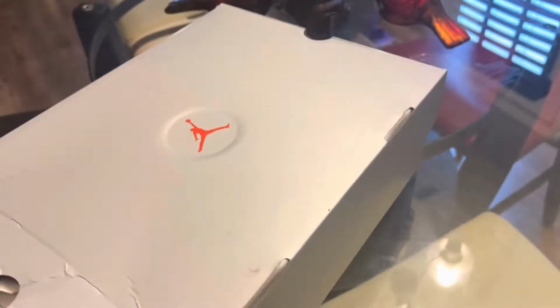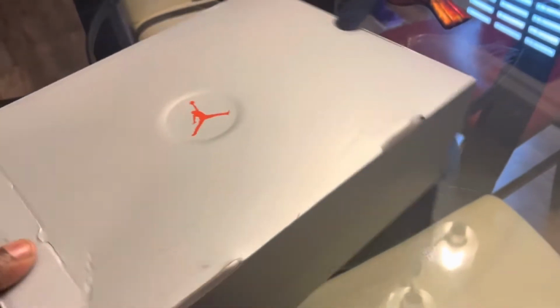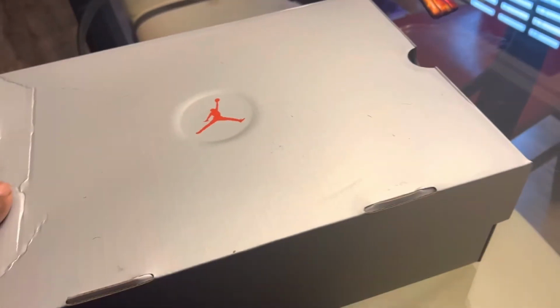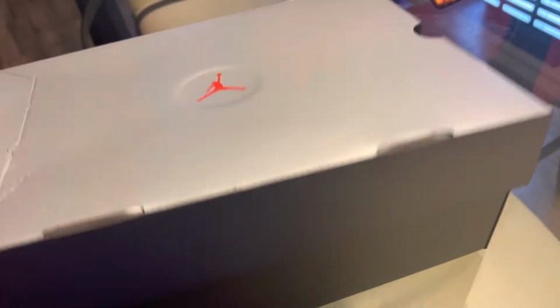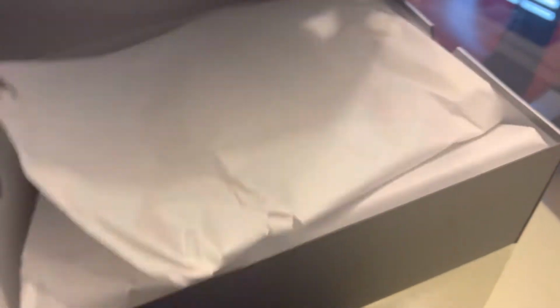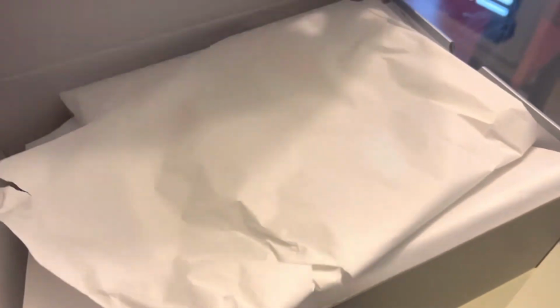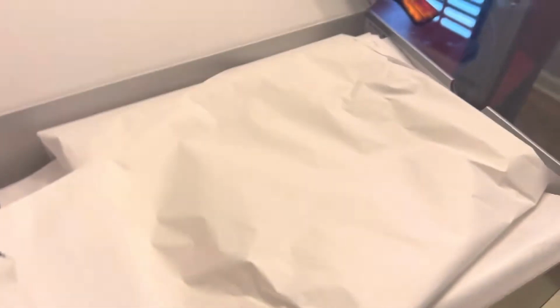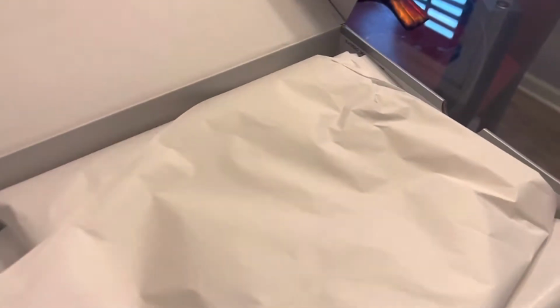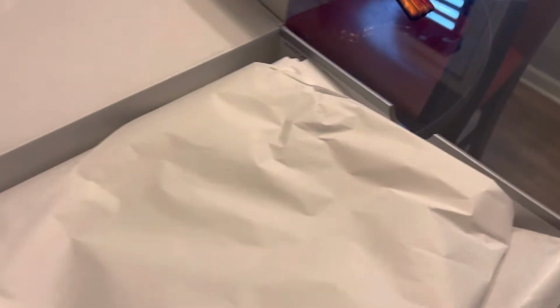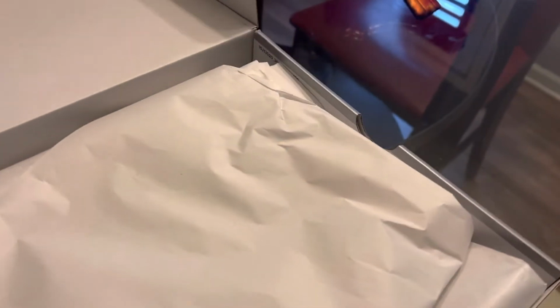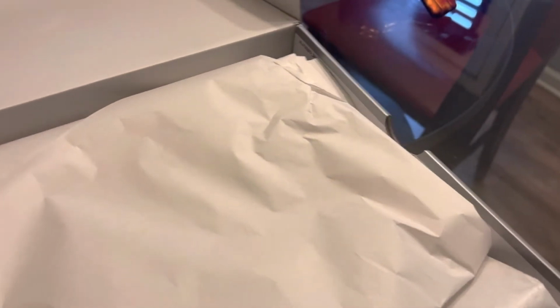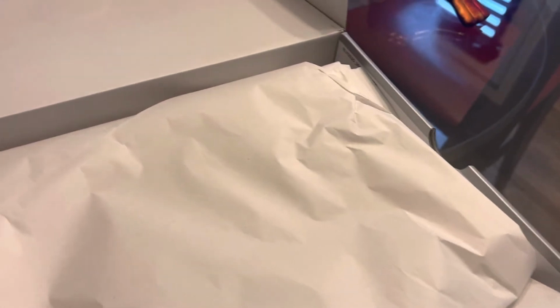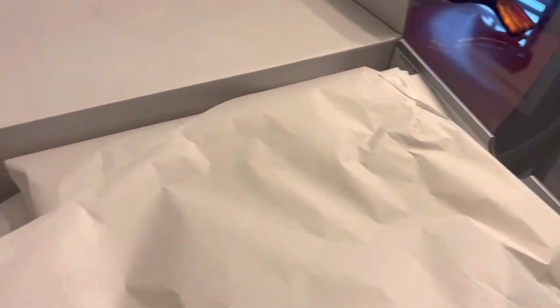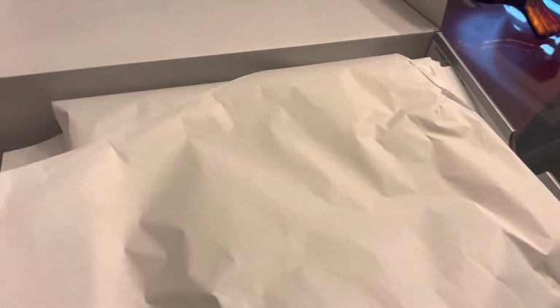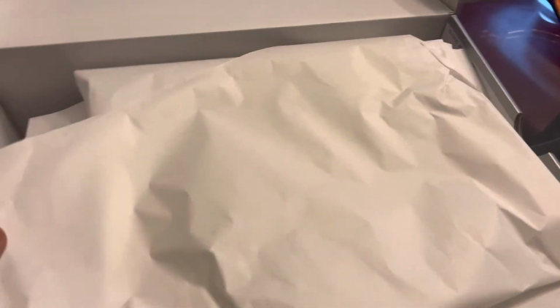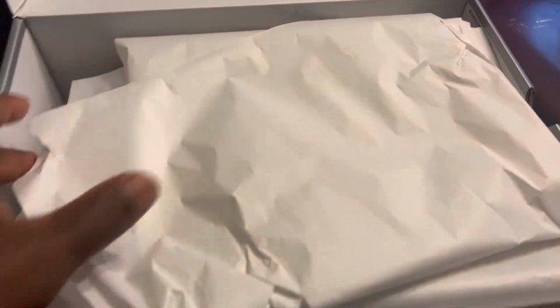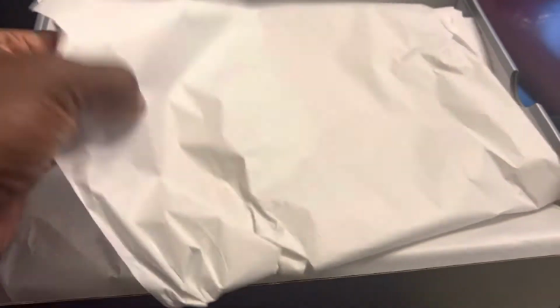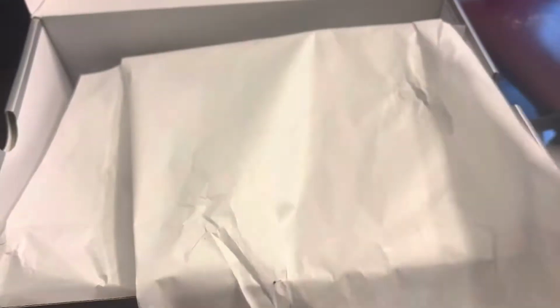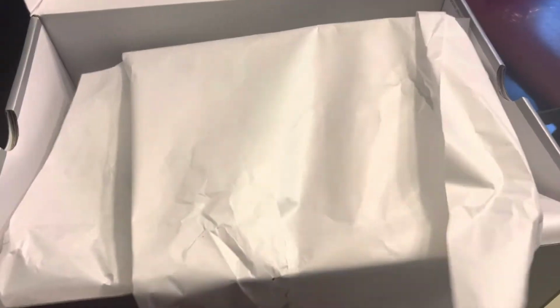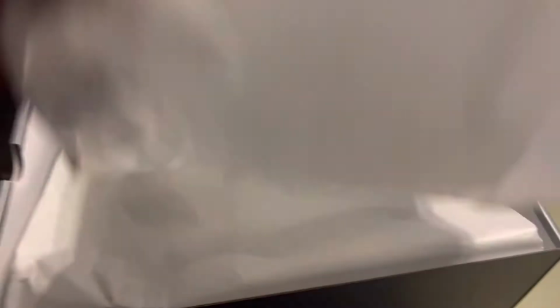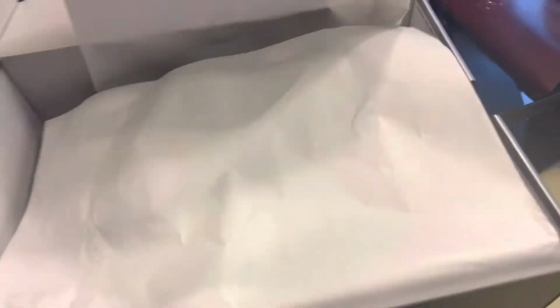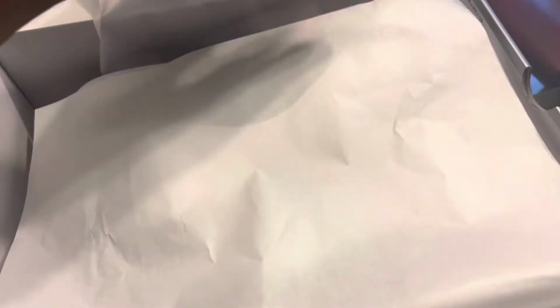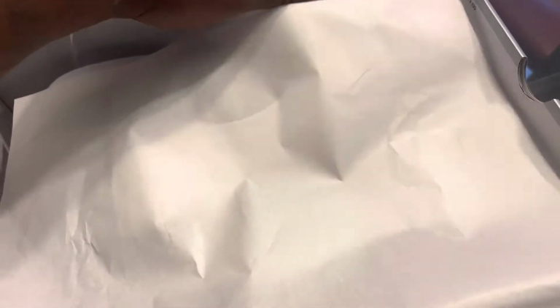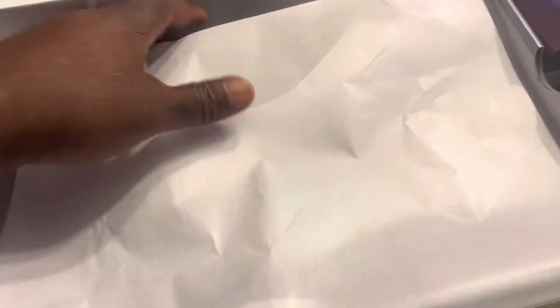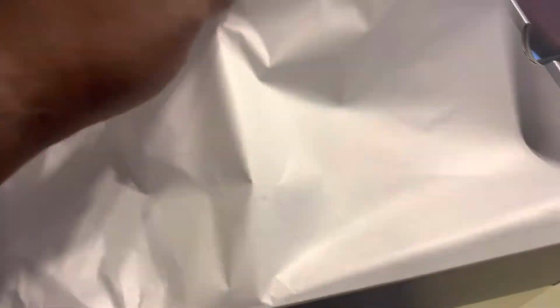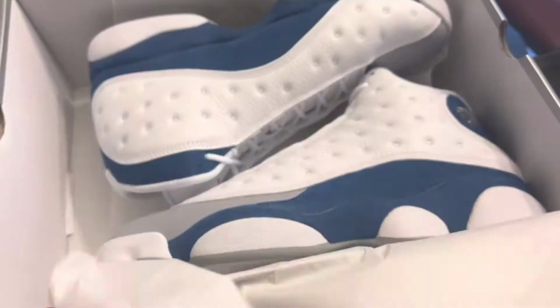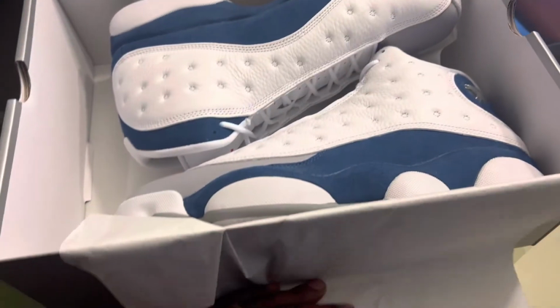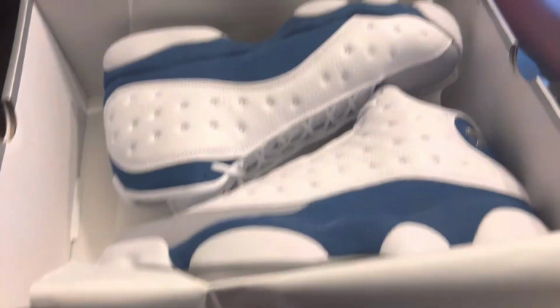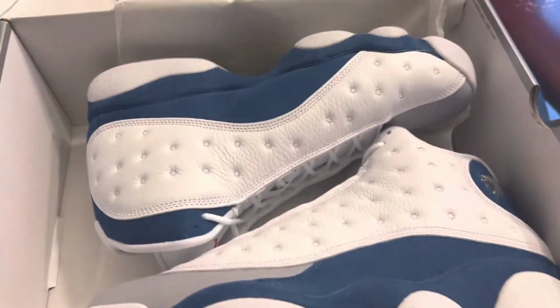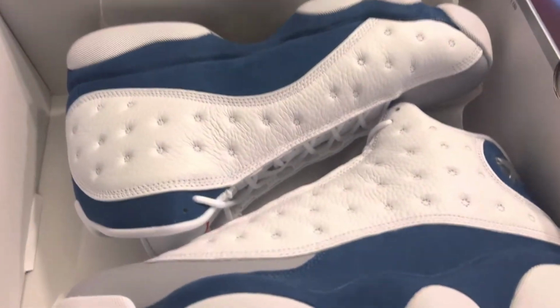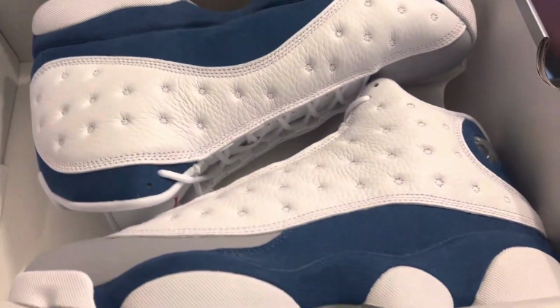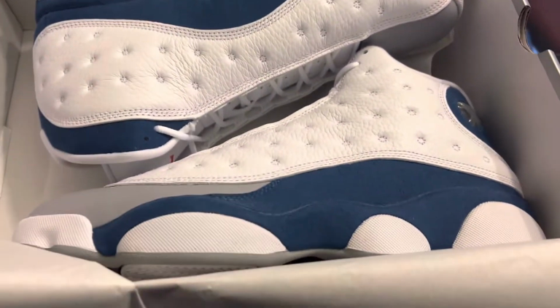I ordered these from Nike. Let's get straight into it — that's the box they come in. Let's get straight into the shoe. Here's the paper, and here's the shoes.